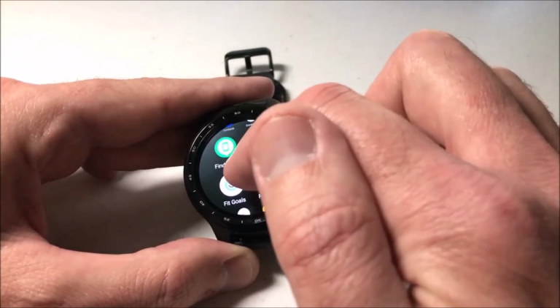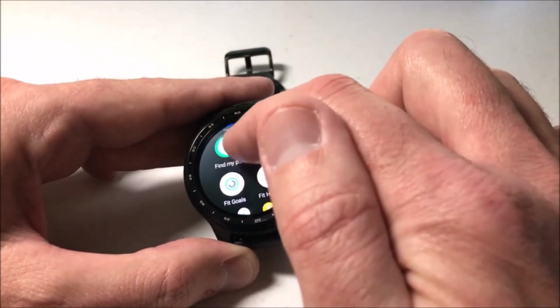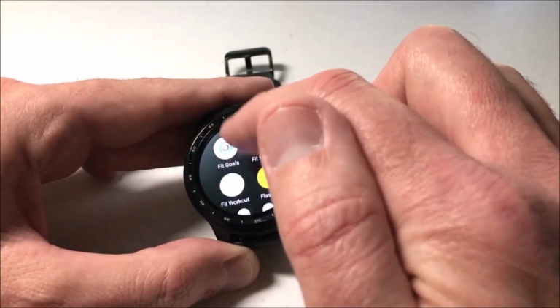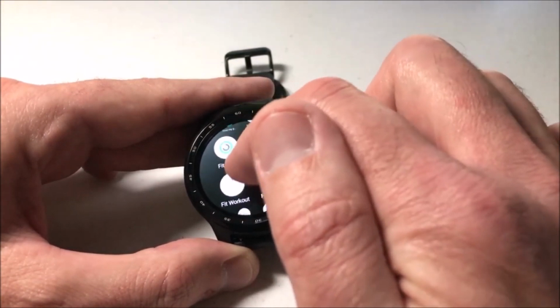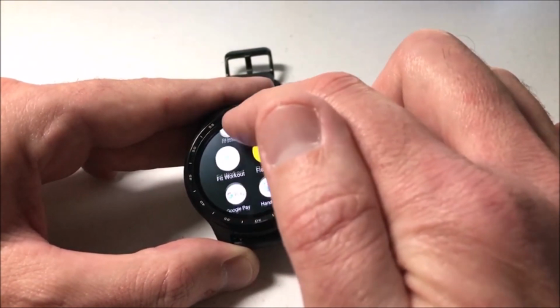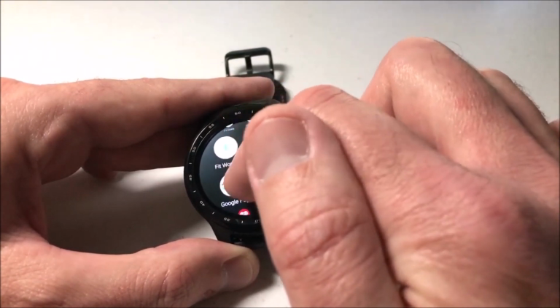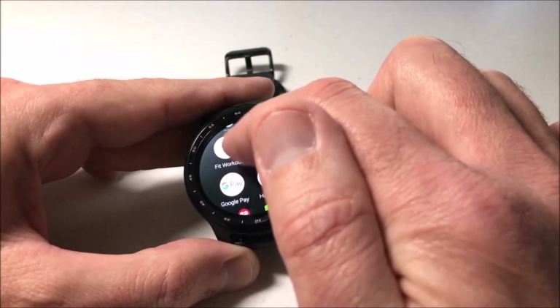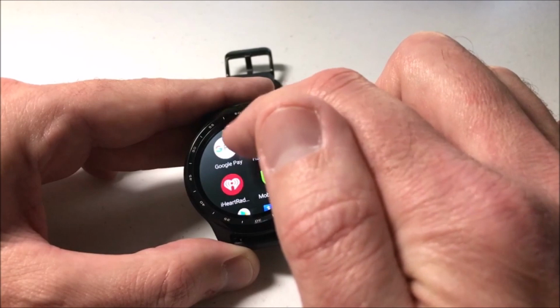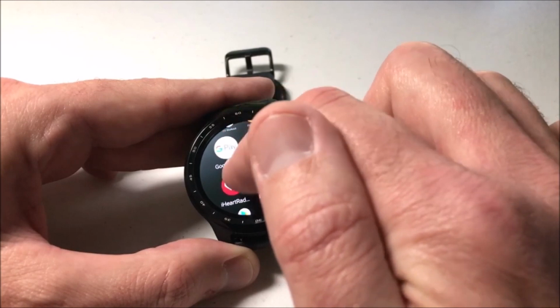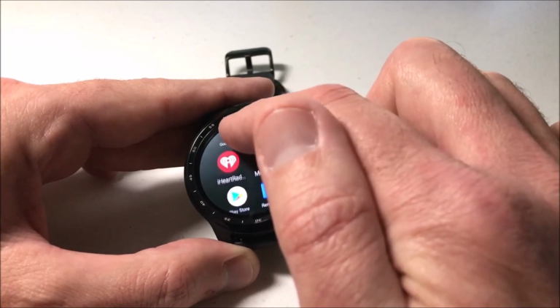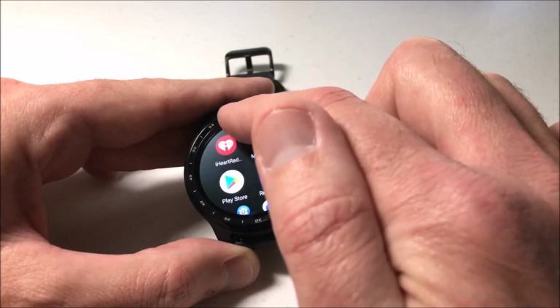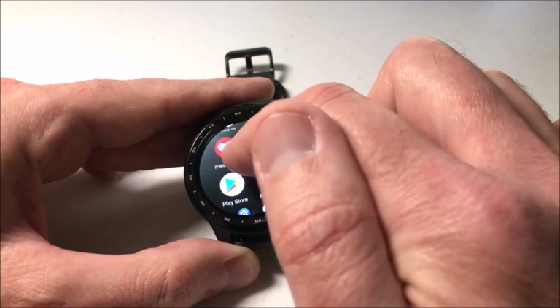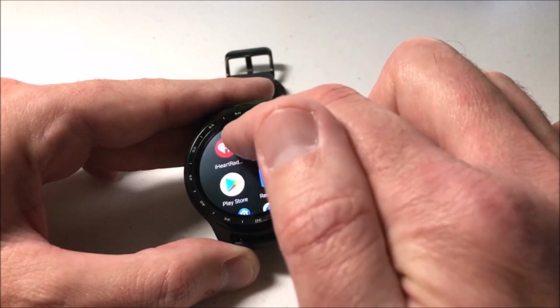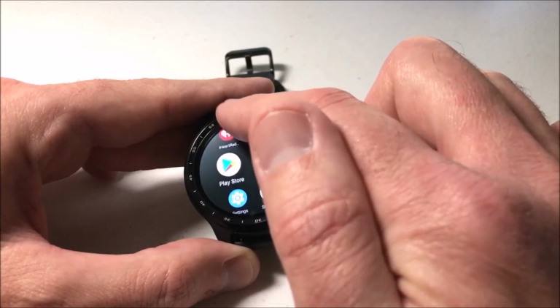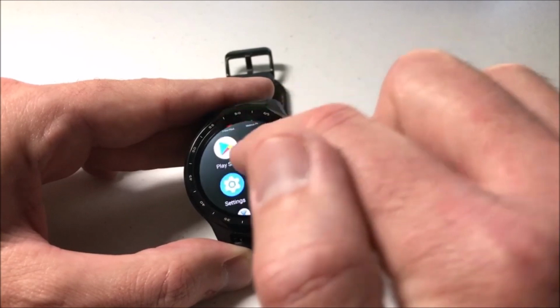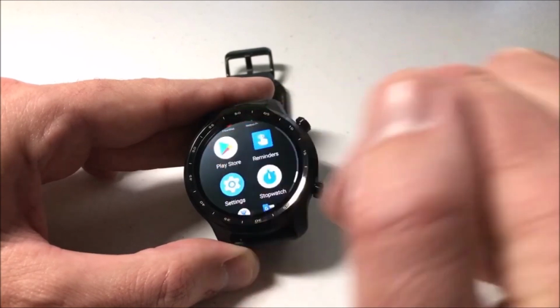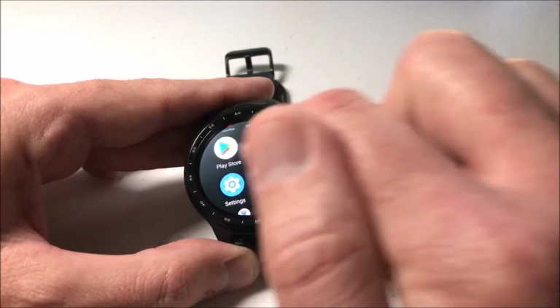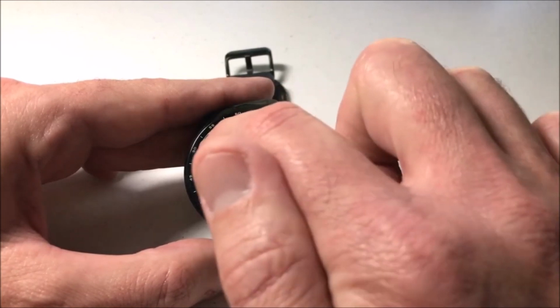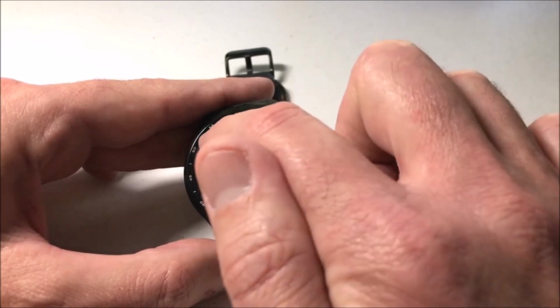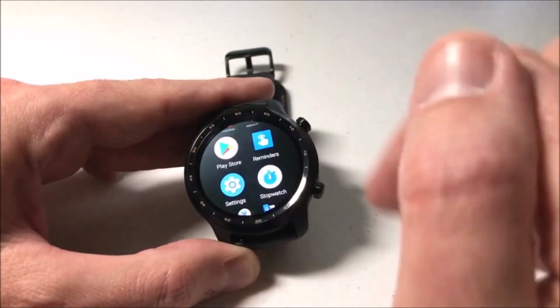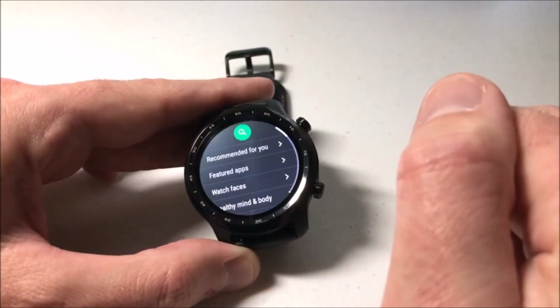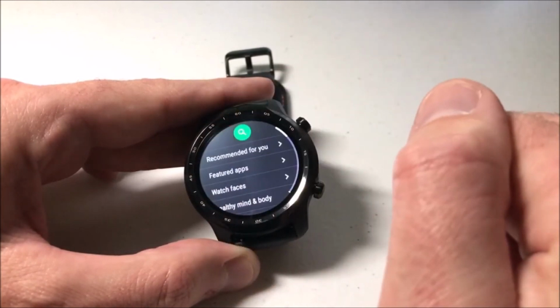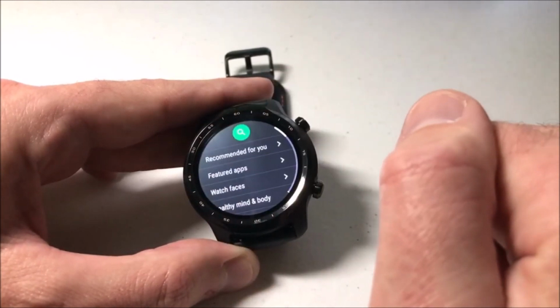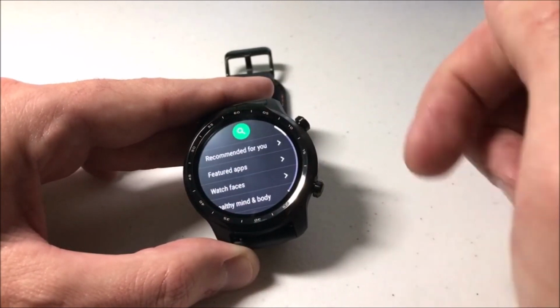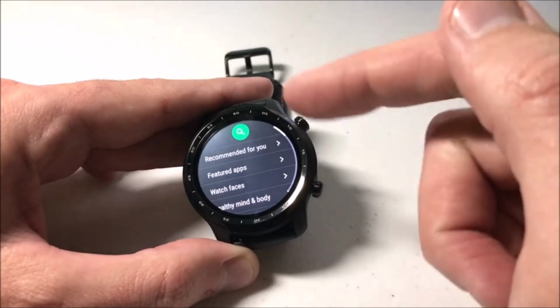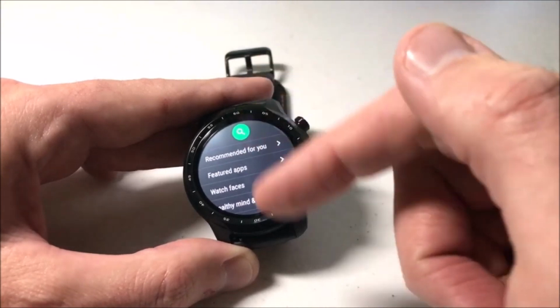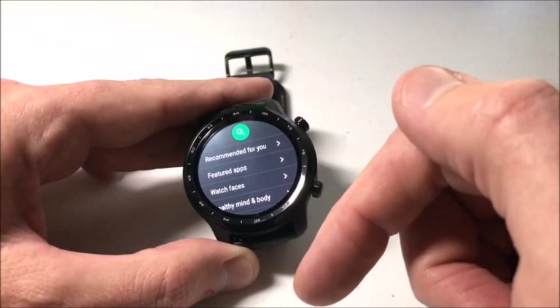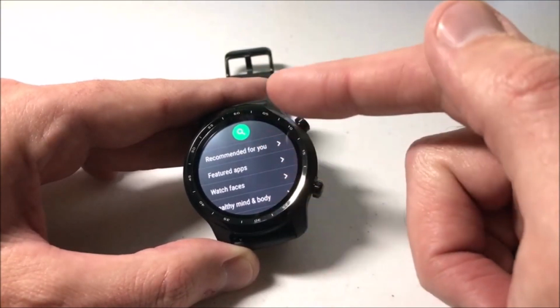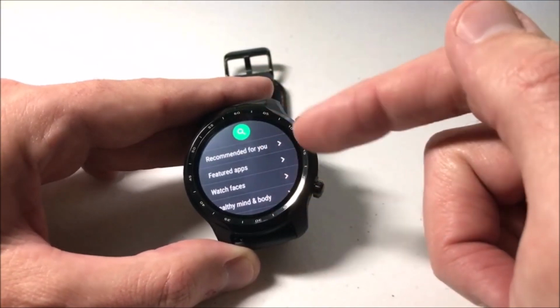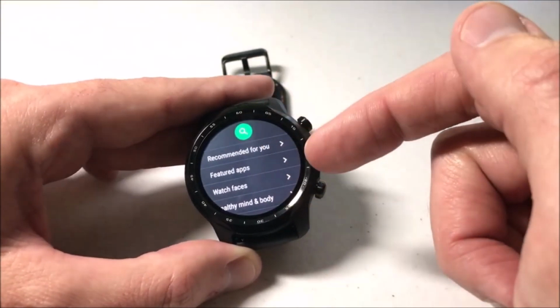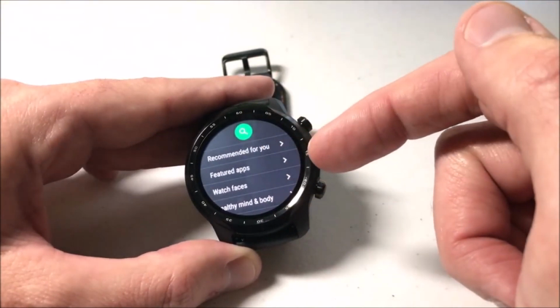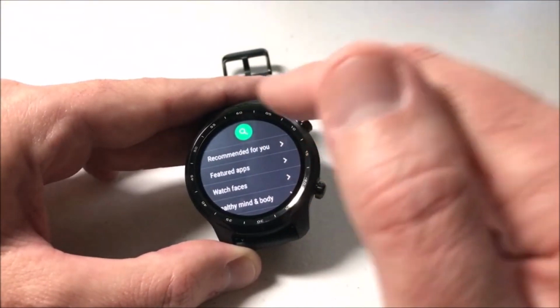But how do I know that they need an update or not? What we're basically looking for here is the Google Play Store app. I'm going to click on Play Store. Now this is the home page for the Google Play Store.